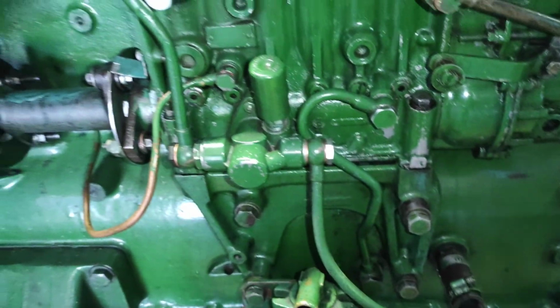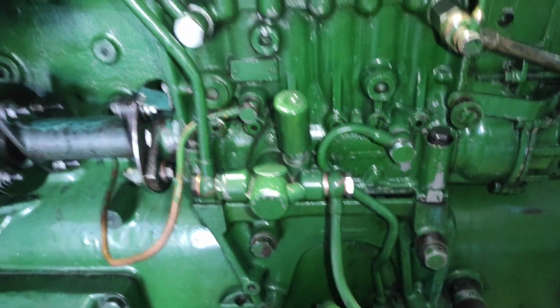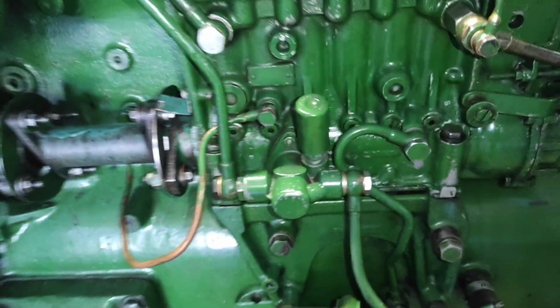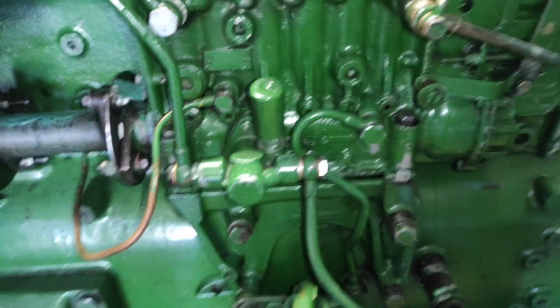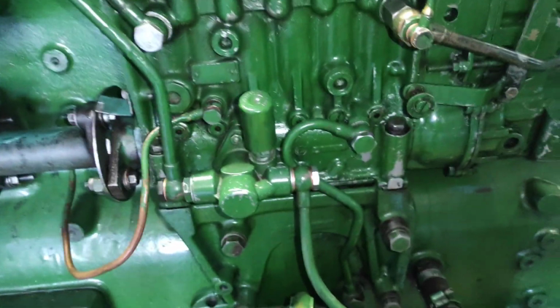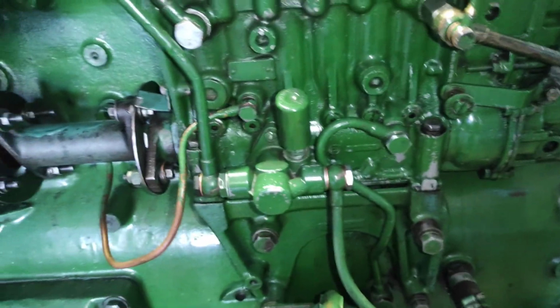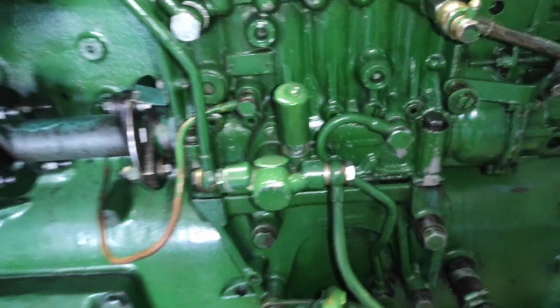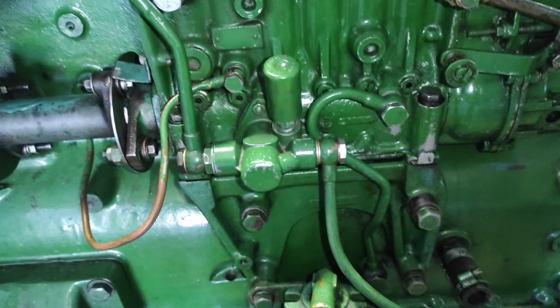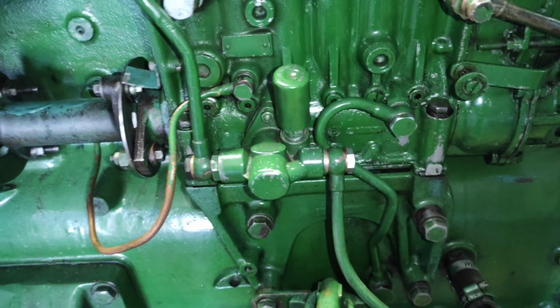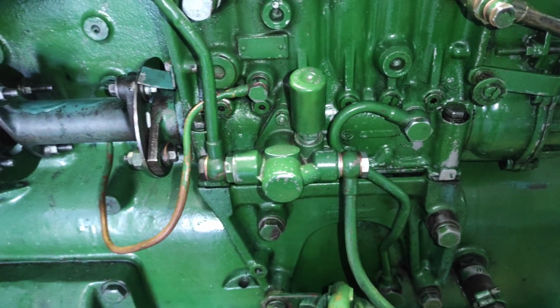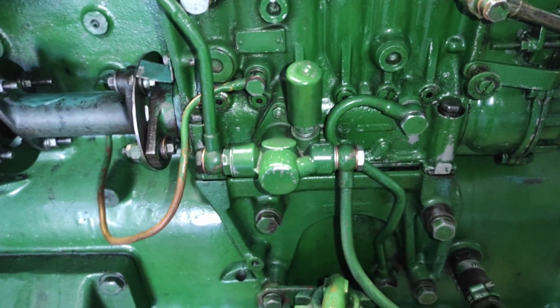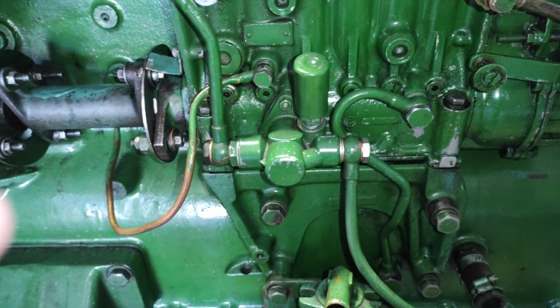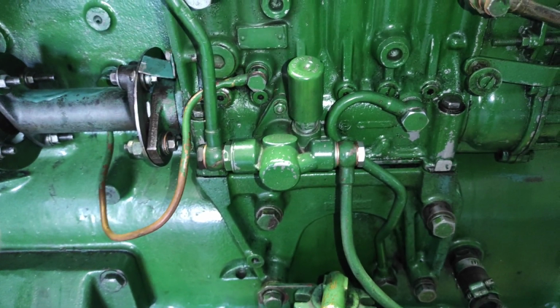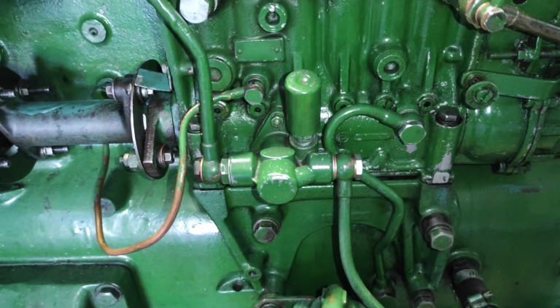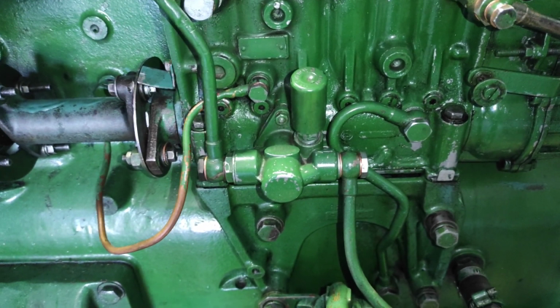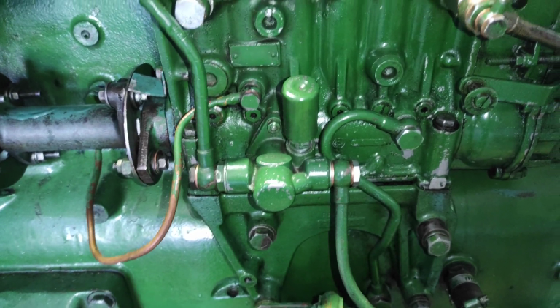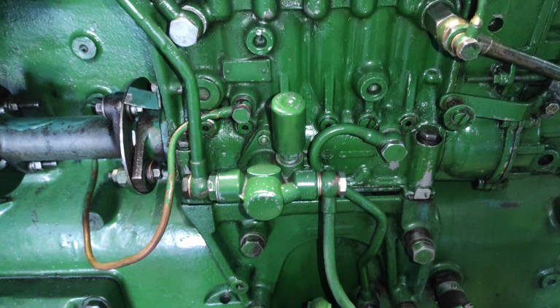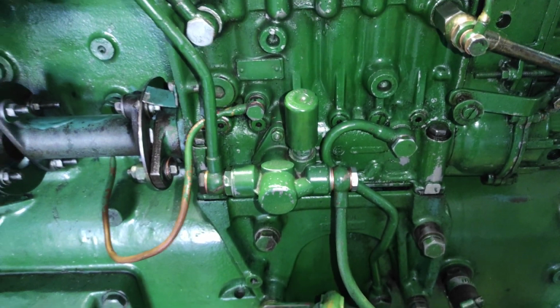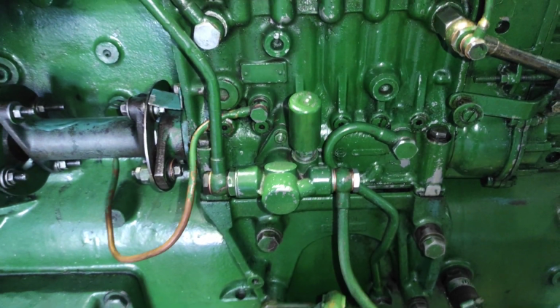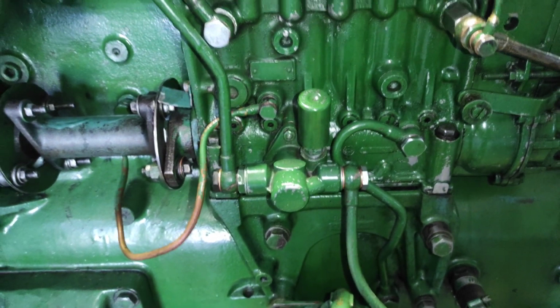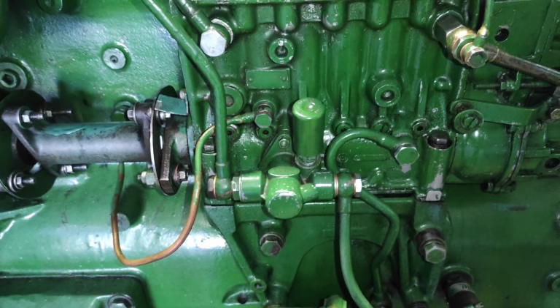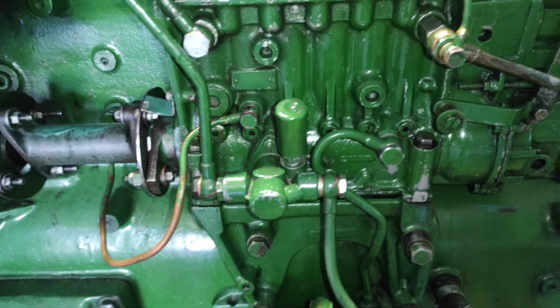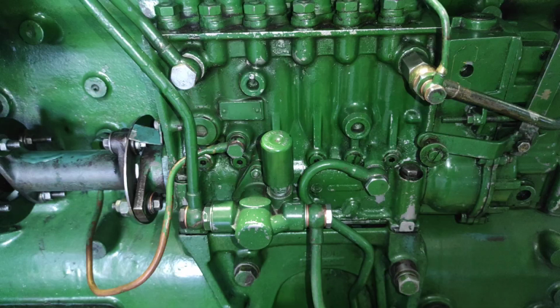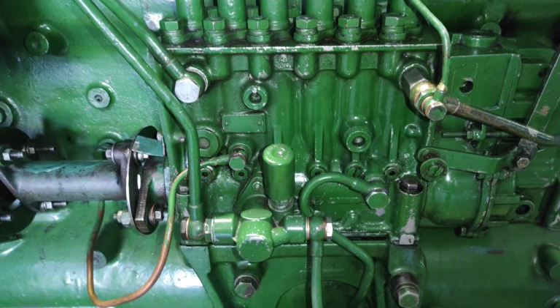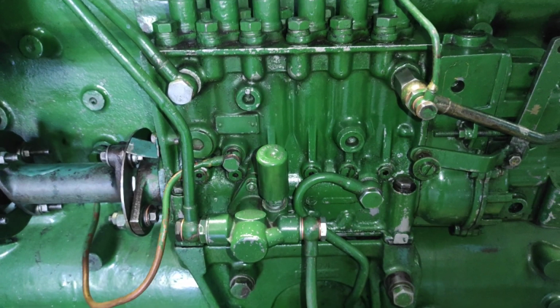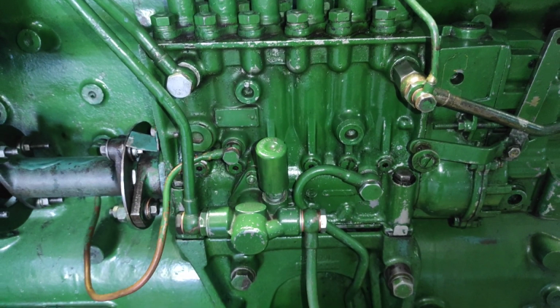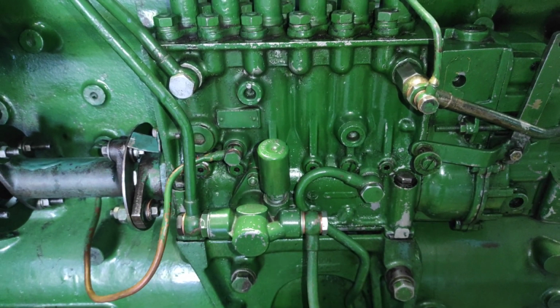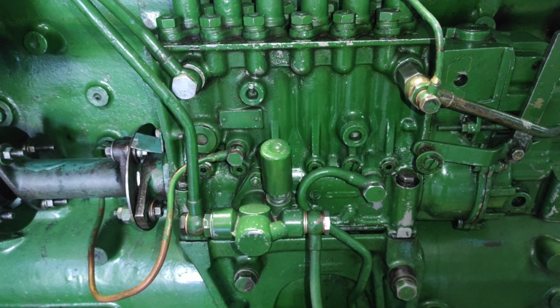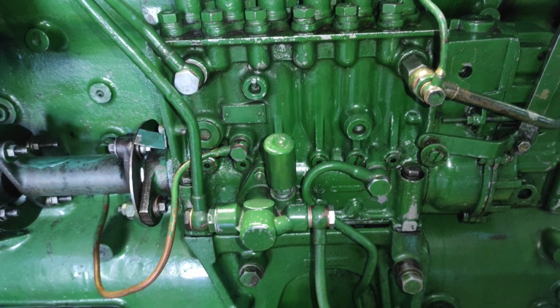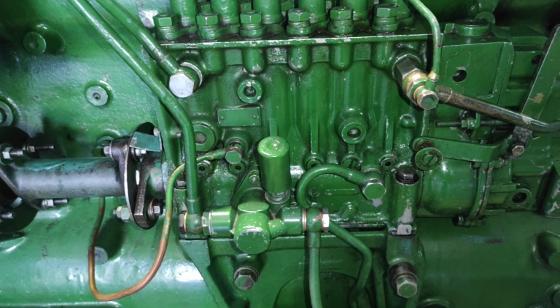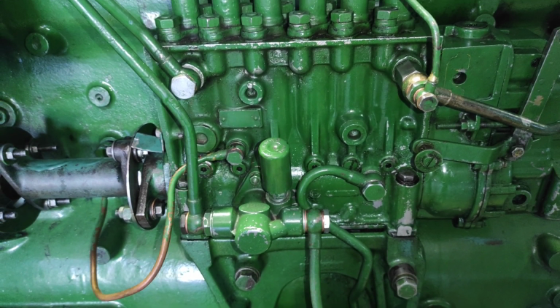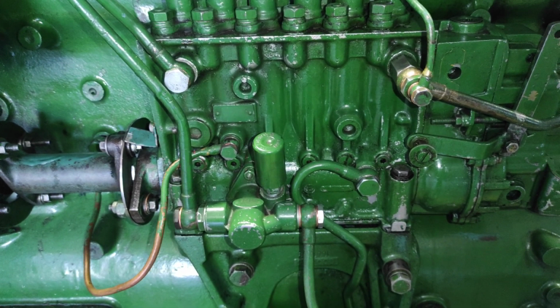So this is basically the working of a feed pump. Hope you guys enjoyed the video — drop your reviews in the comment section. See you in the next video. Thank you, take care and bye.